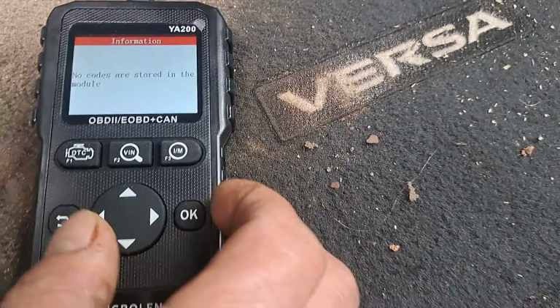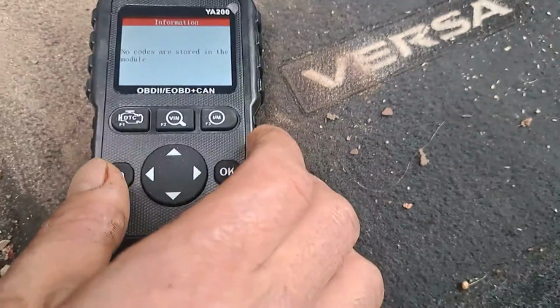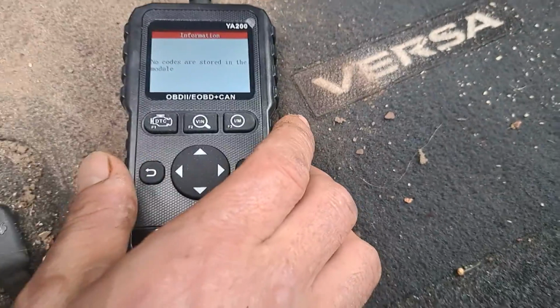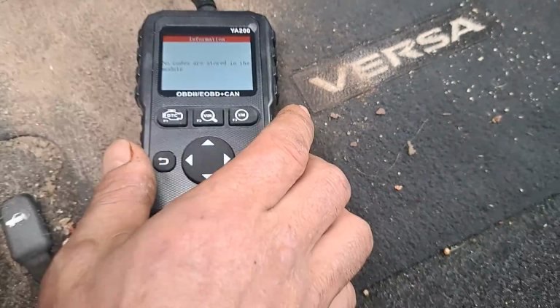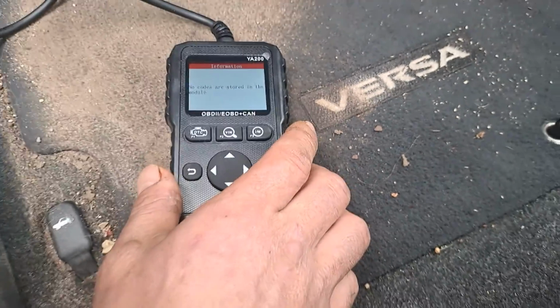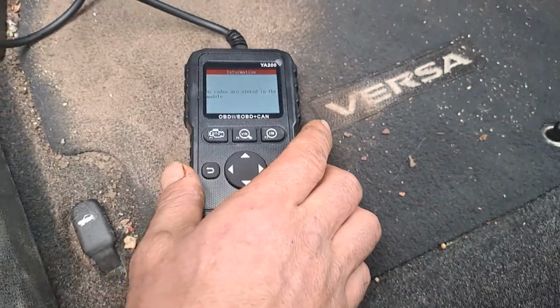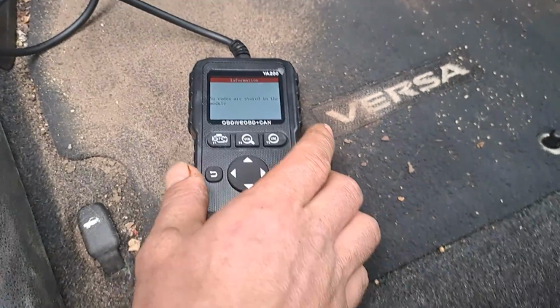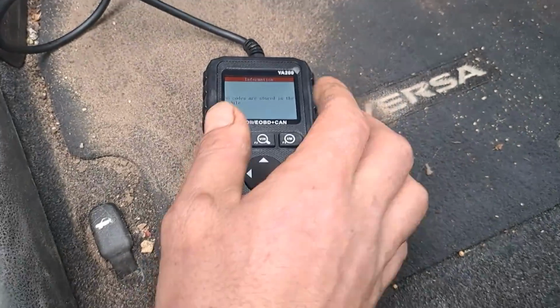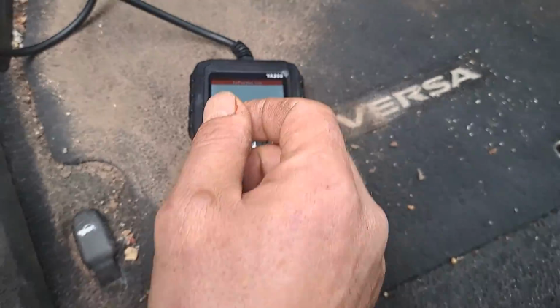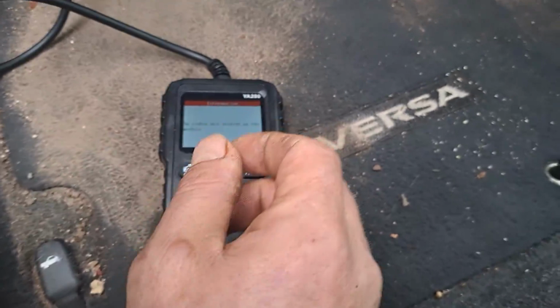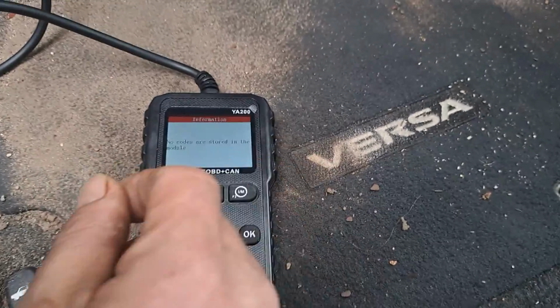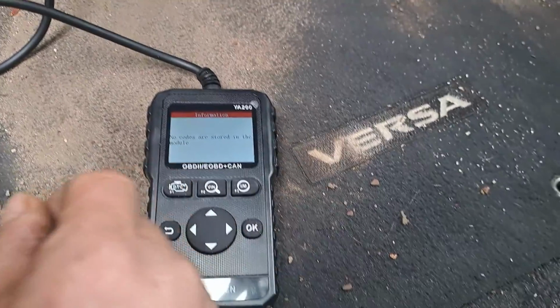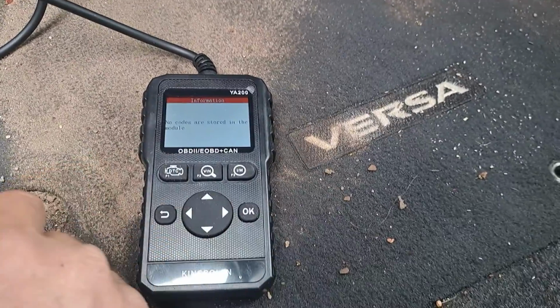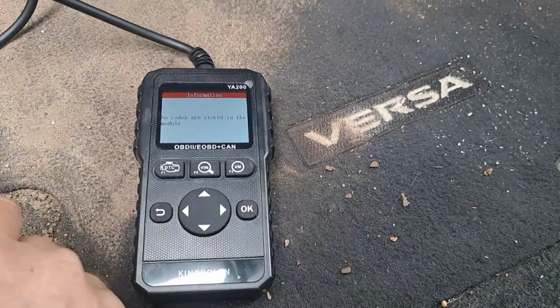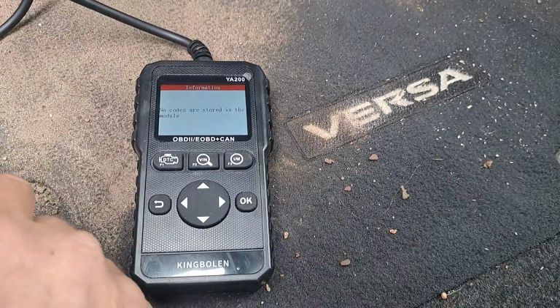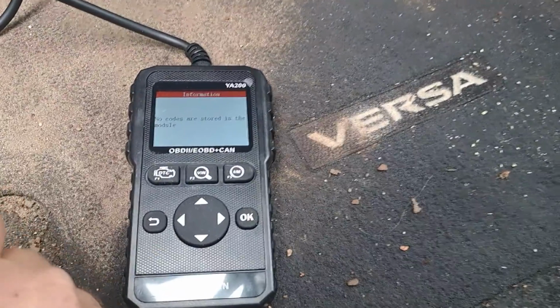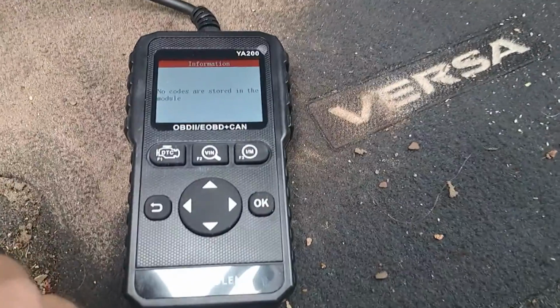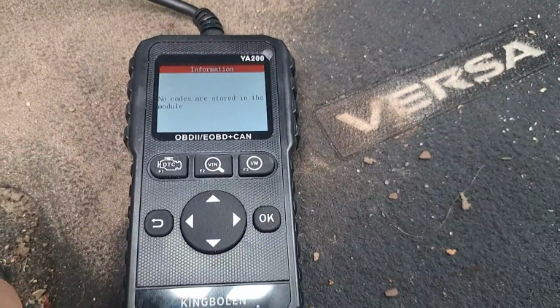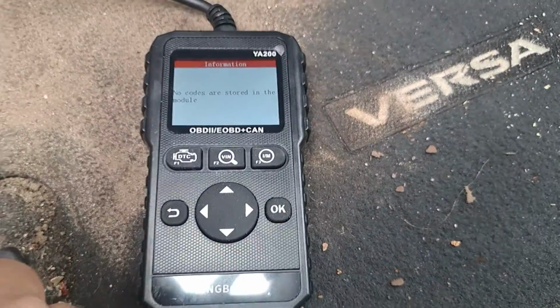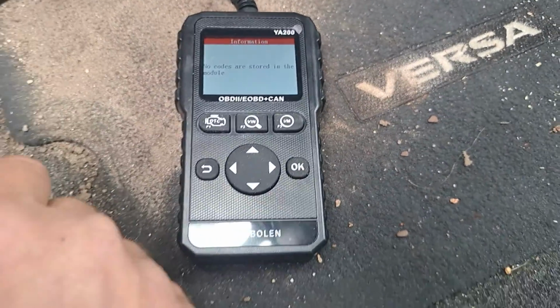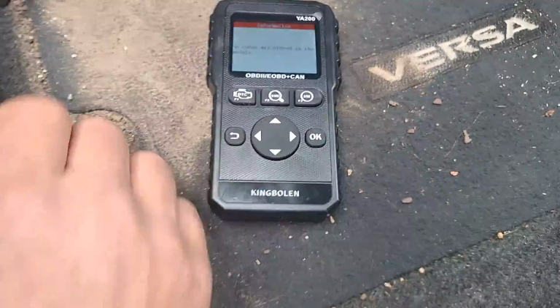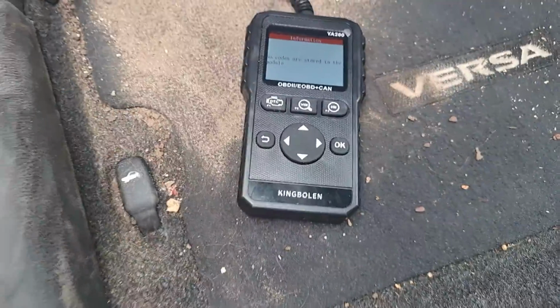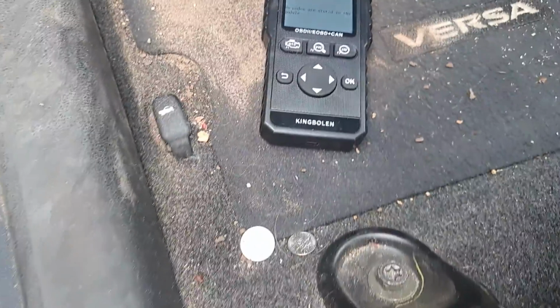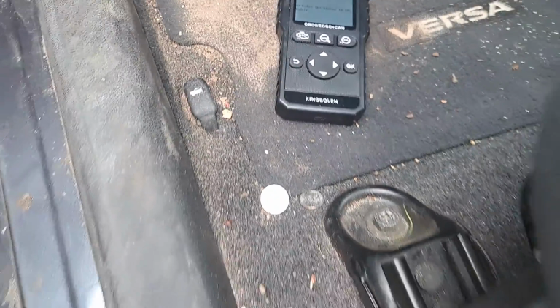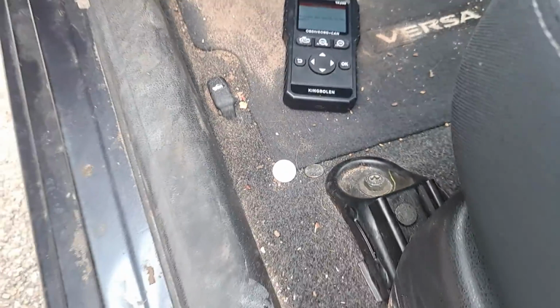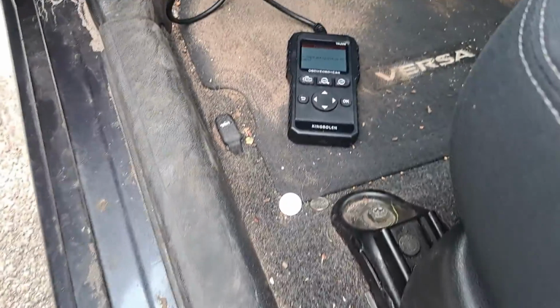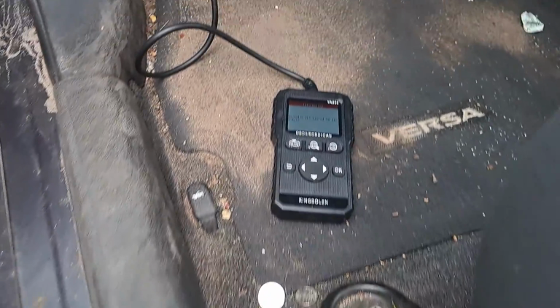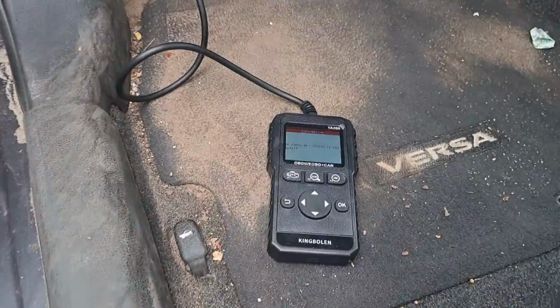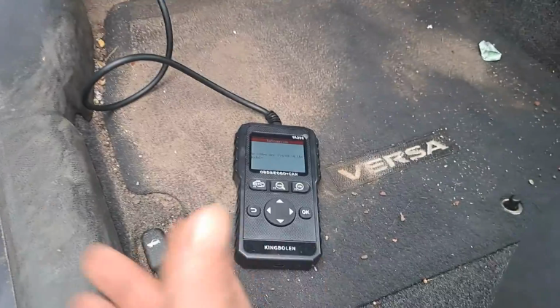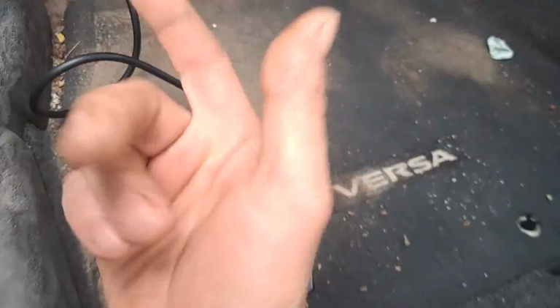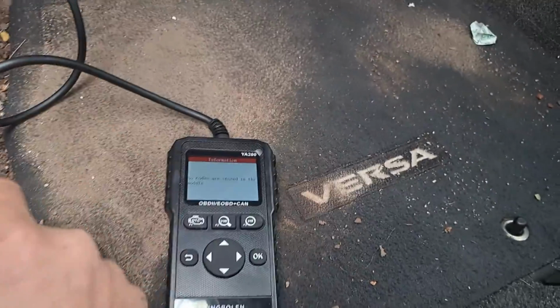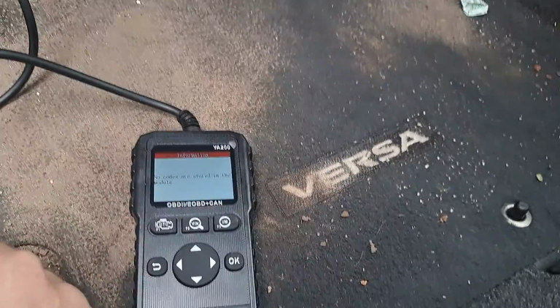That's how you use the YA200 to erase the codes and check the codes in your — well, this is a 2015 Nissan, but in any car at all, really.